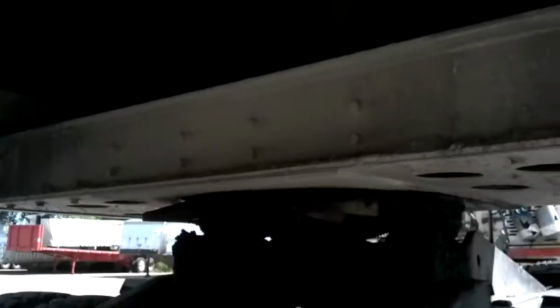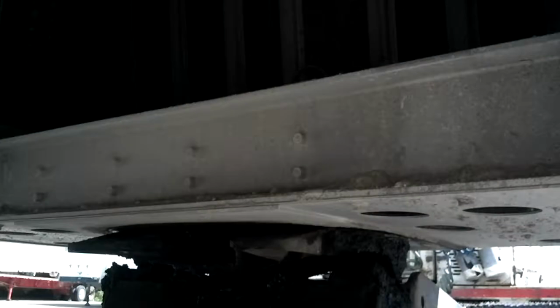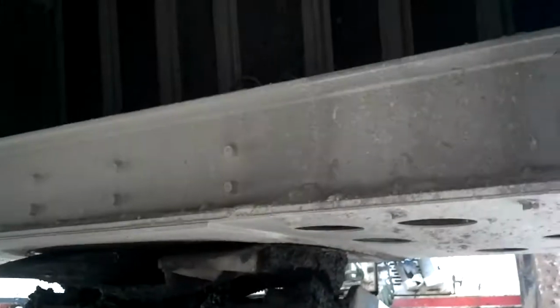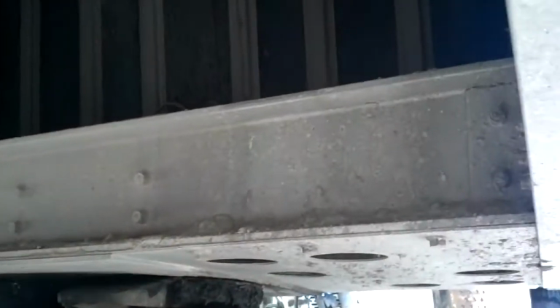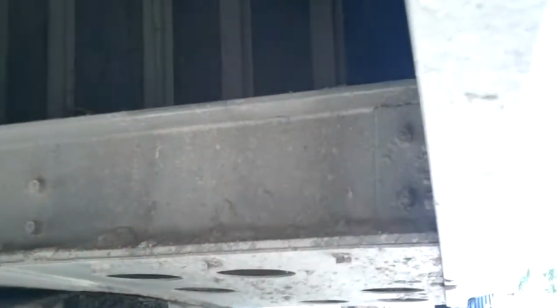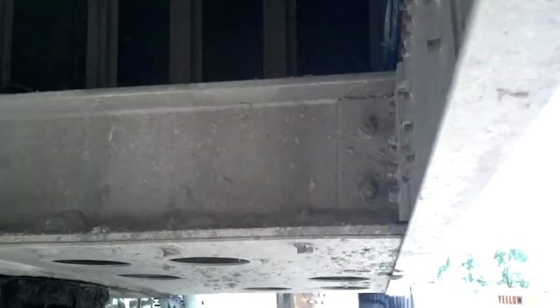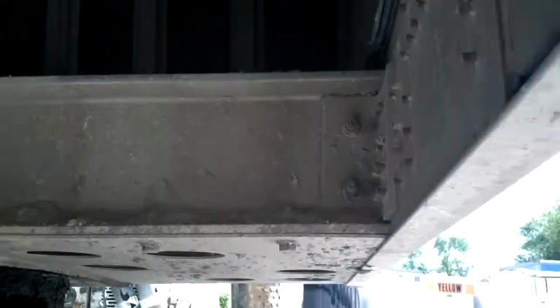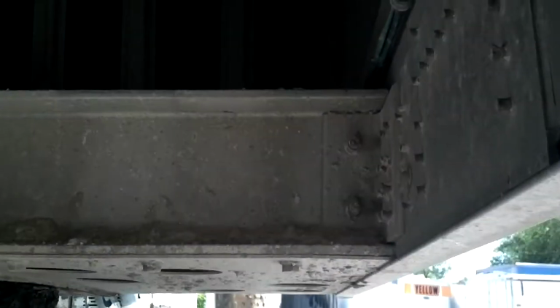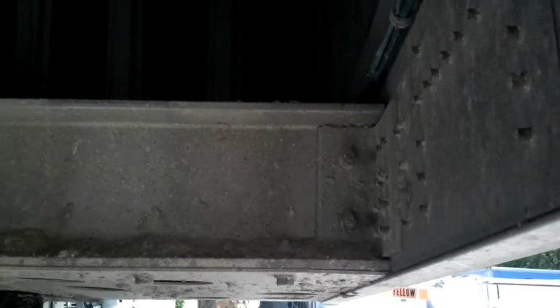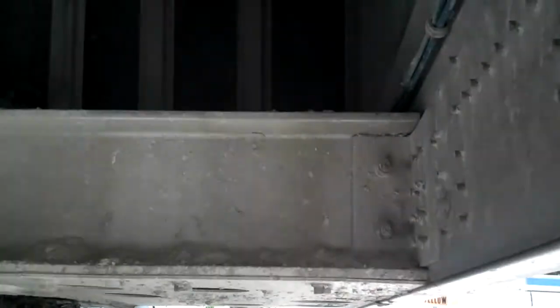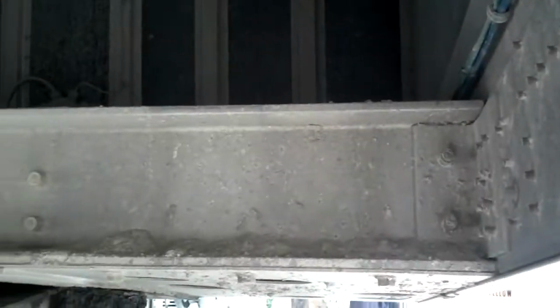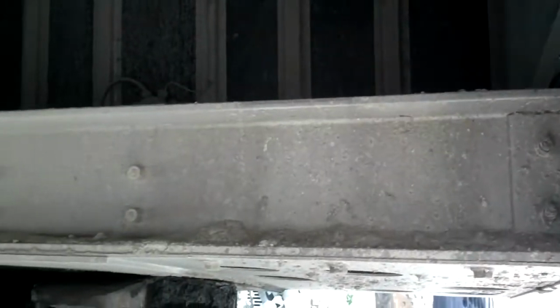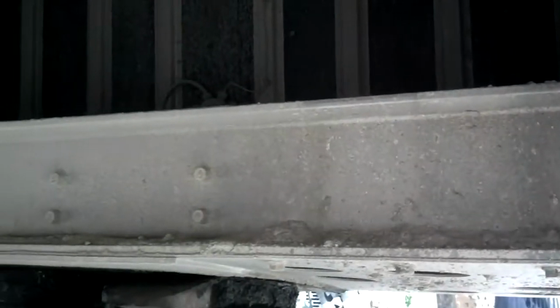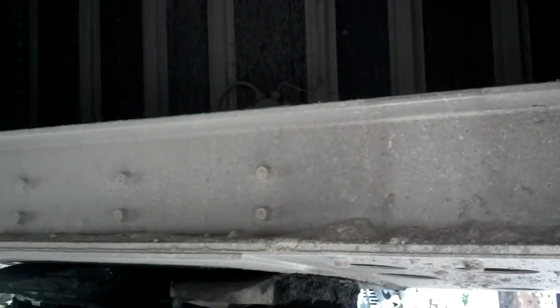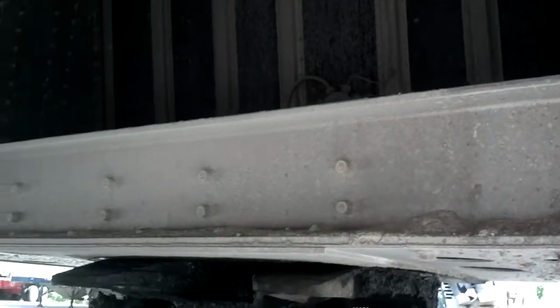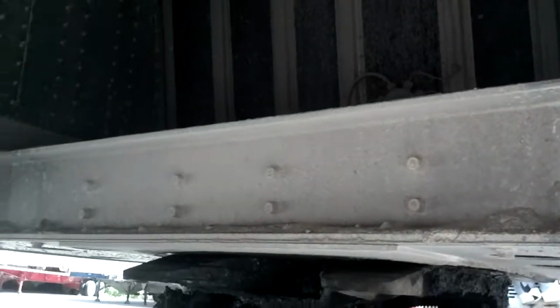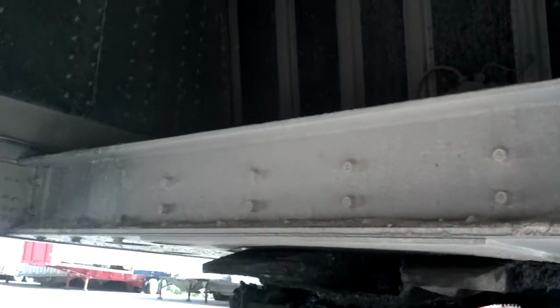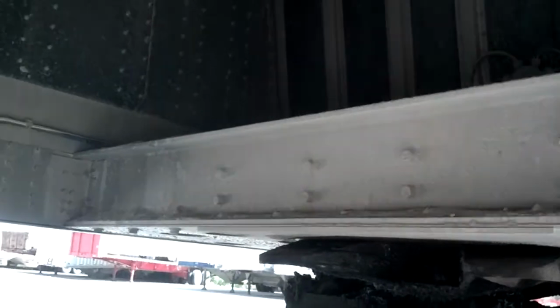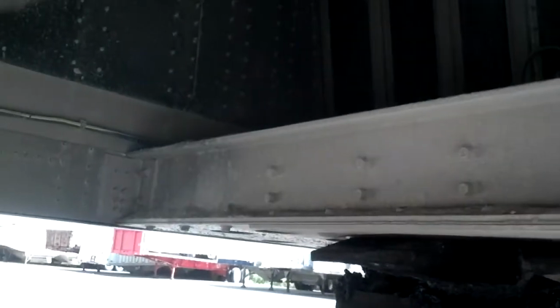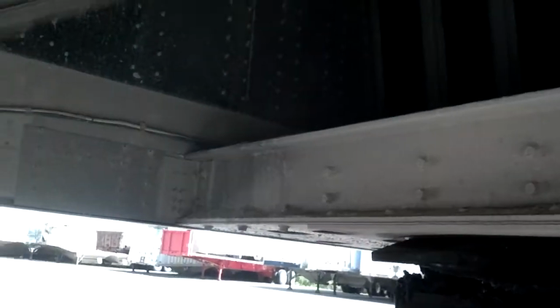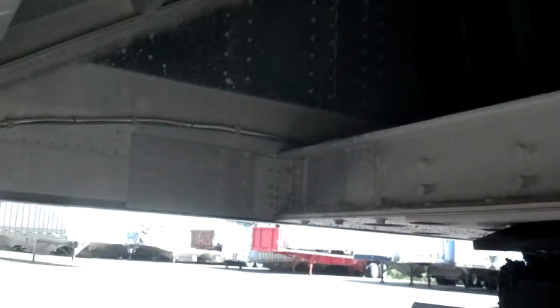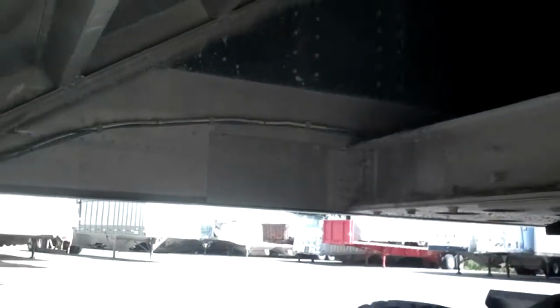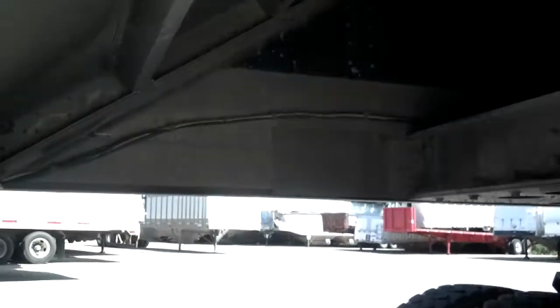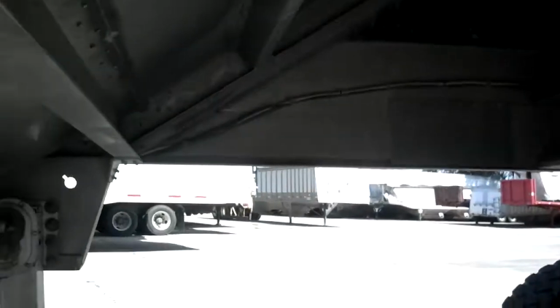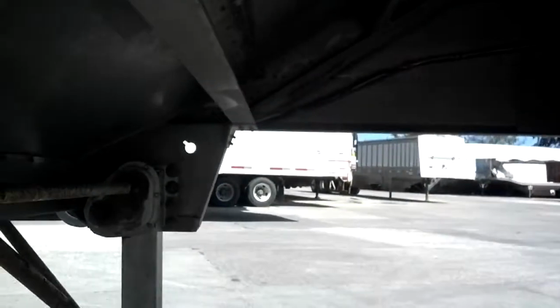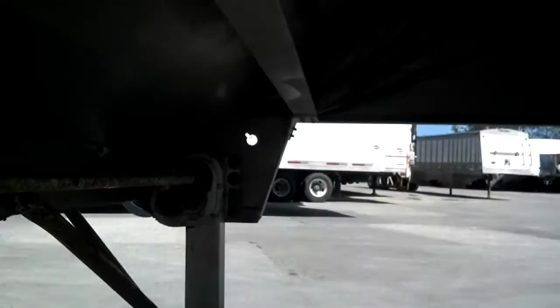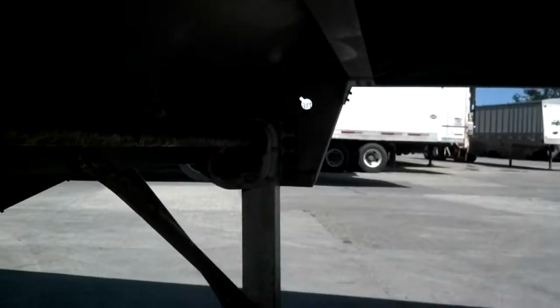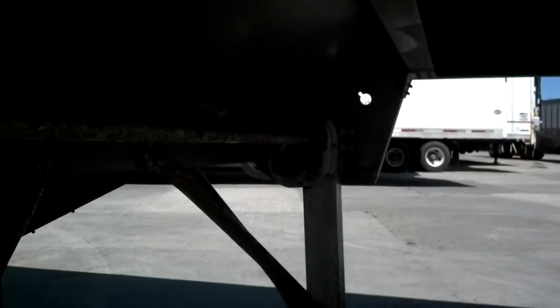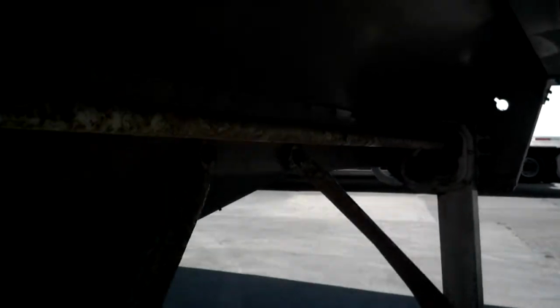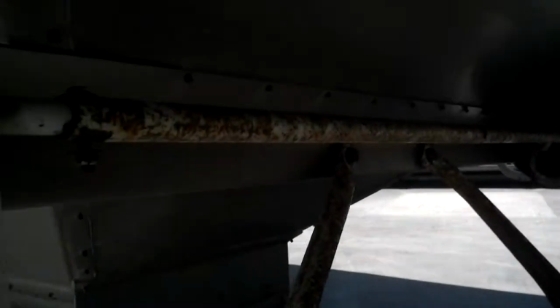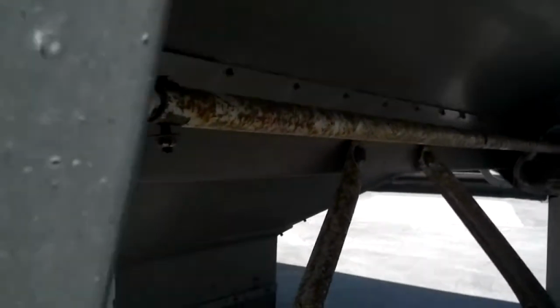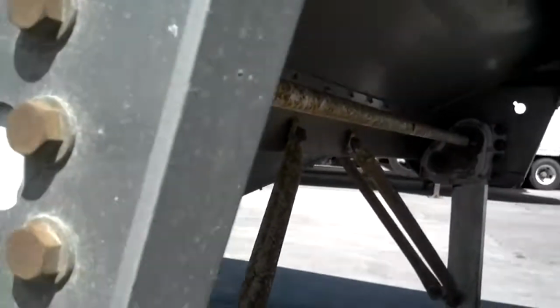As you can see, the trailer is equipped with an aluminum kingpin assembly and is all in good condition. The trailer has a two speed Holland landing gear.